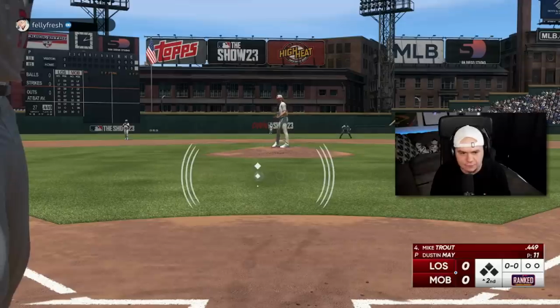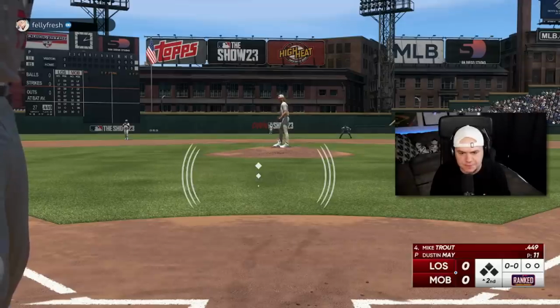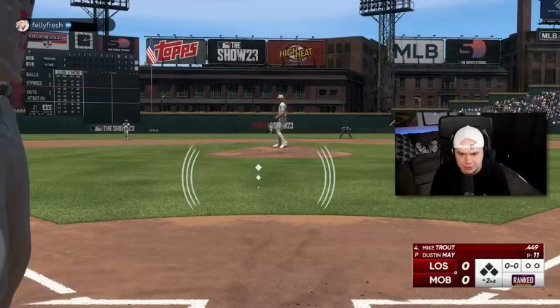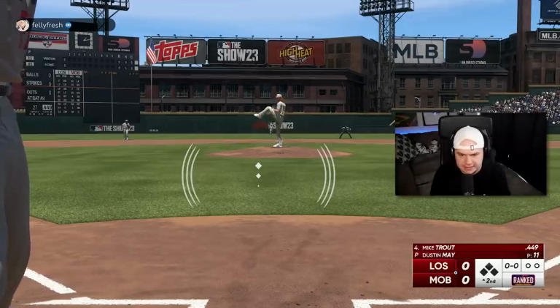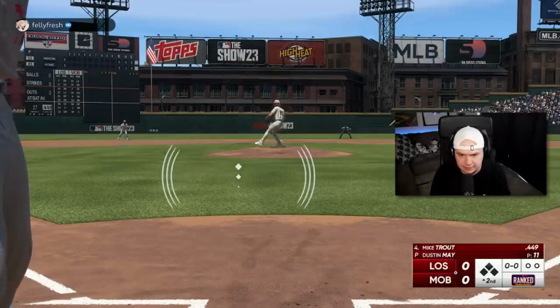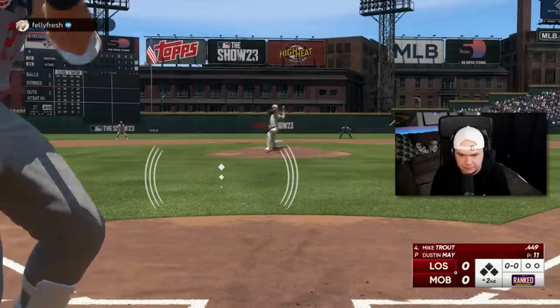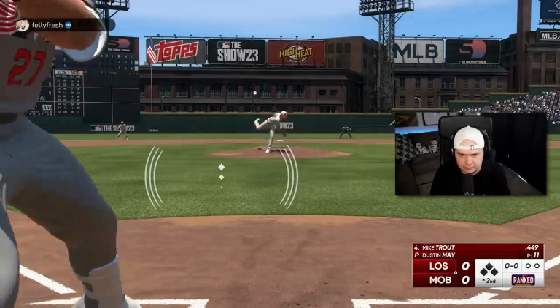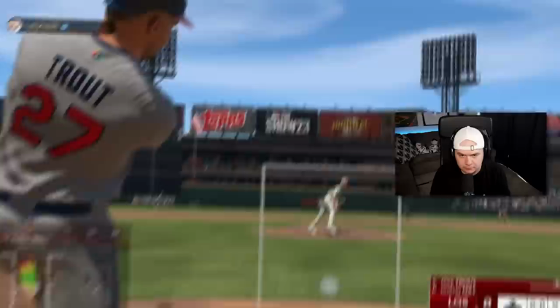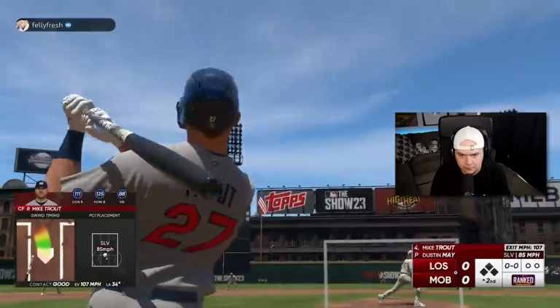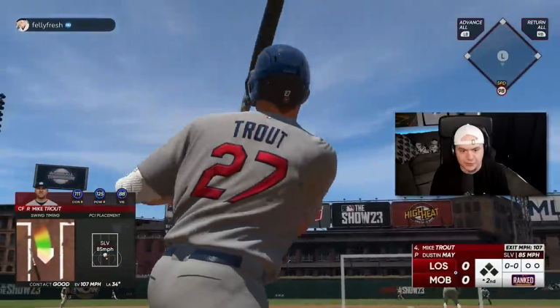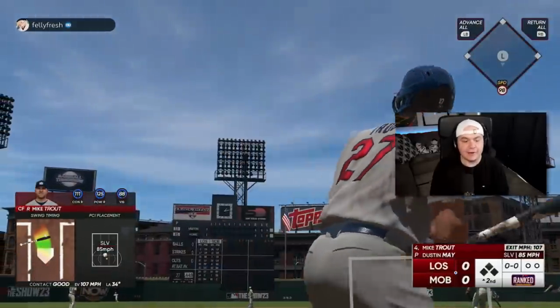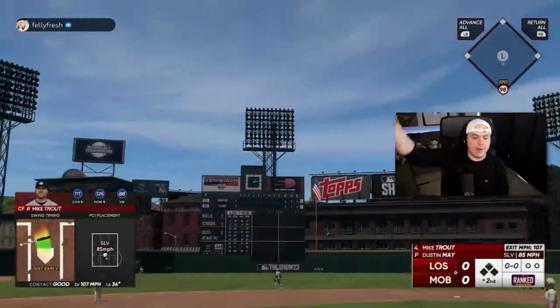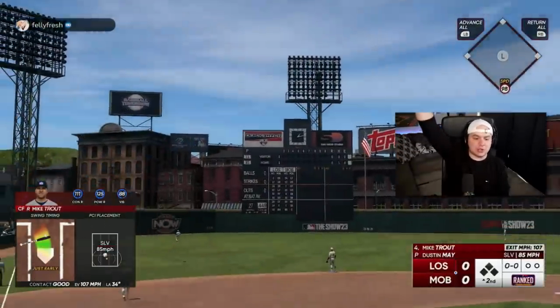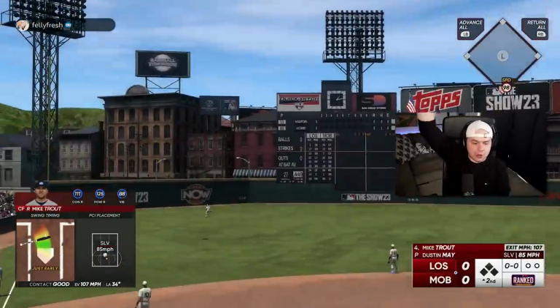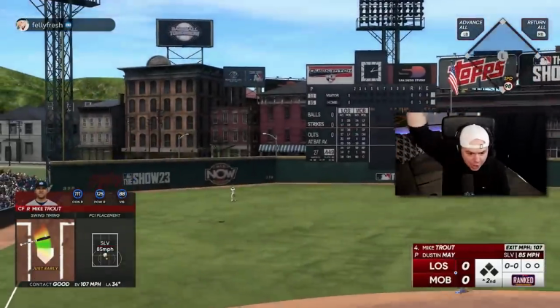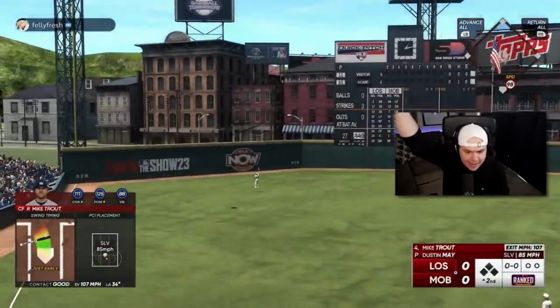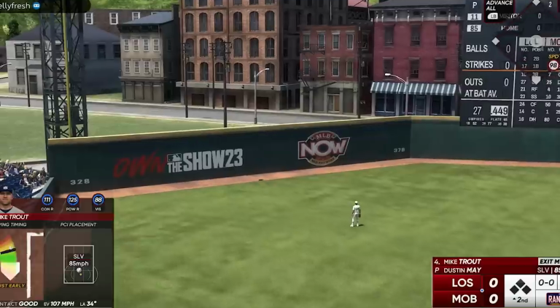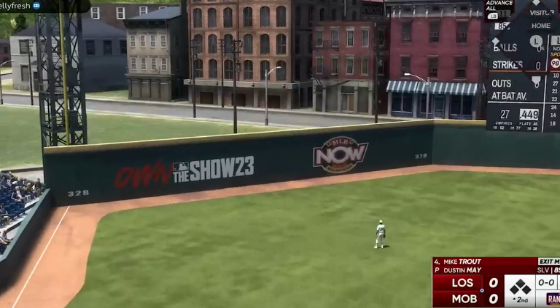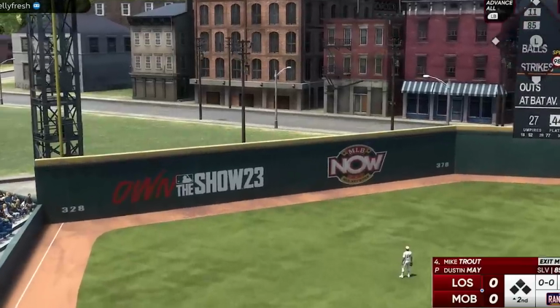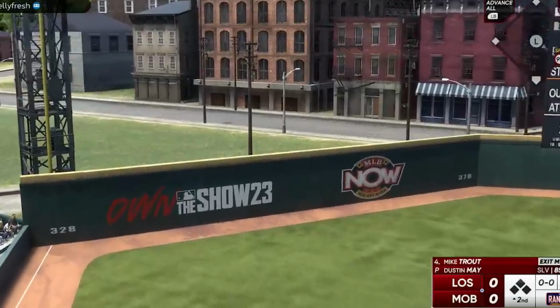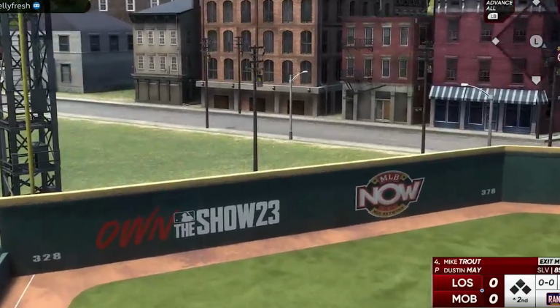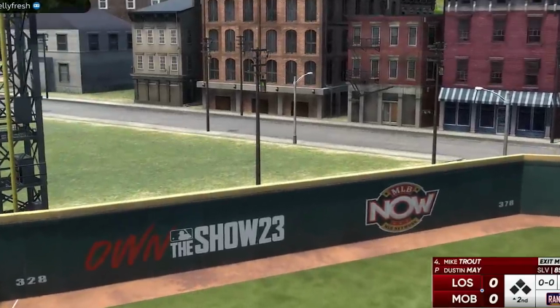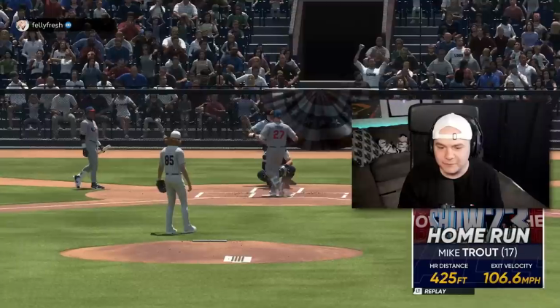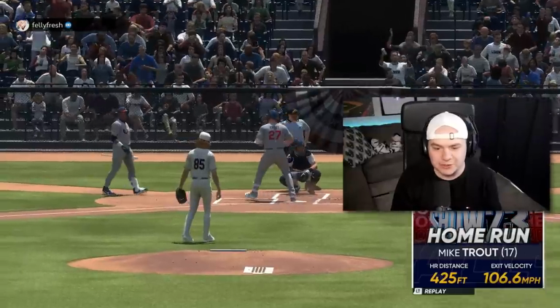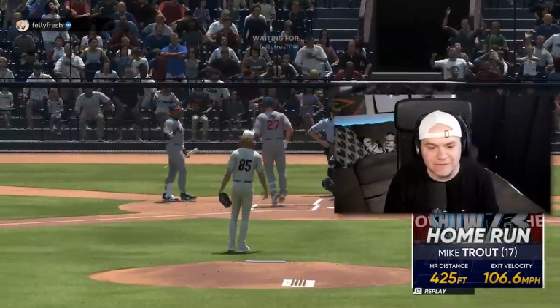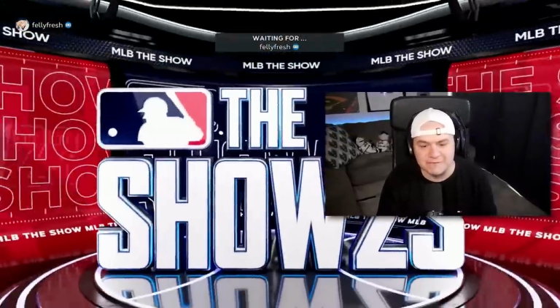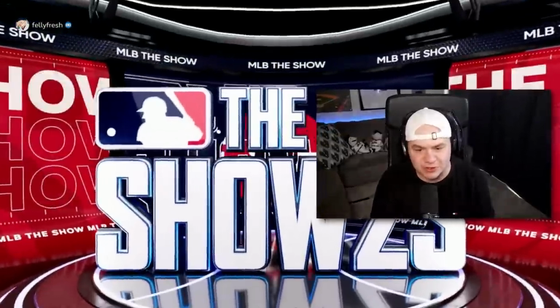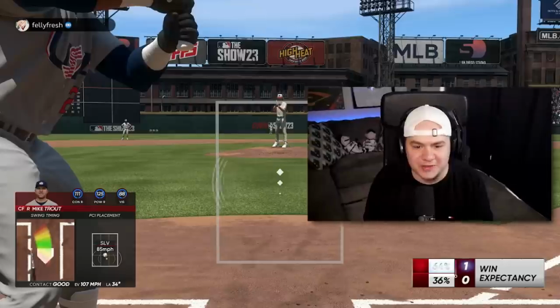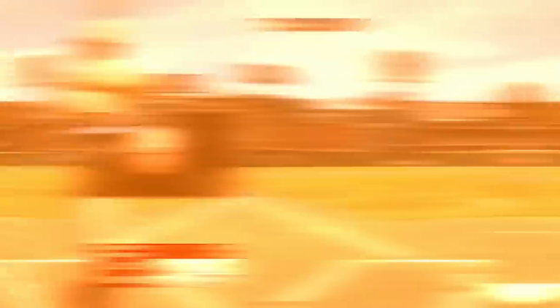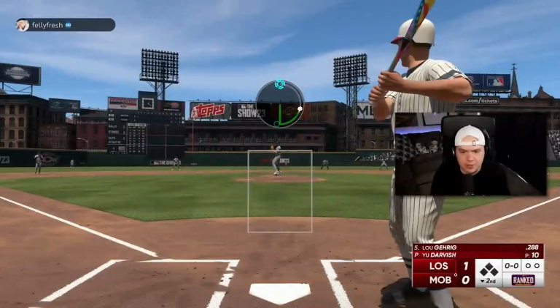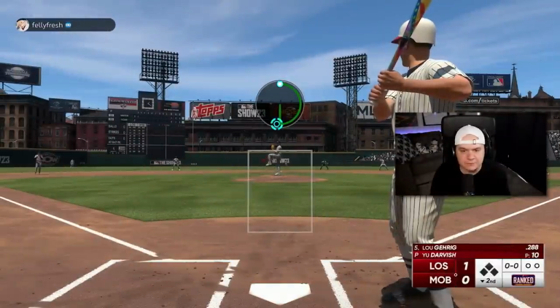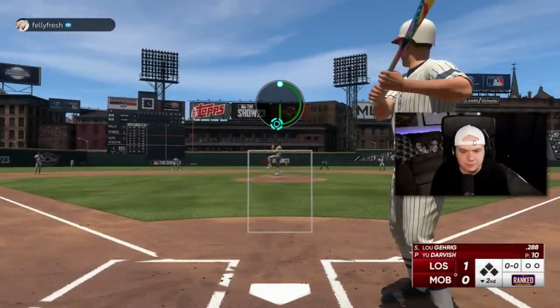See if we can put up some better swings this inning. Like that. Mike Trout — no doubter. He hung a slurve and Mike Trout didn't miss it. 425 feet for the first run of the game.